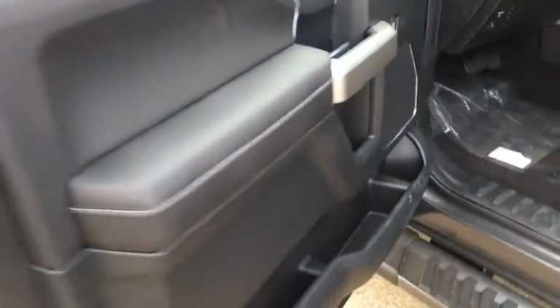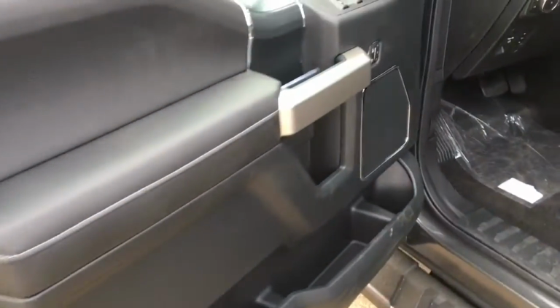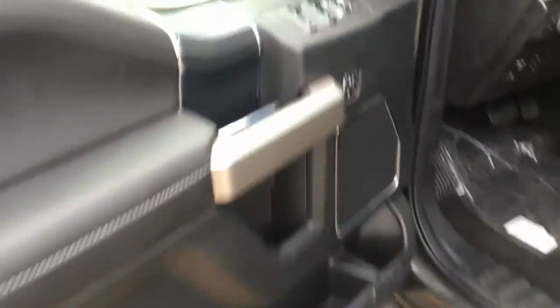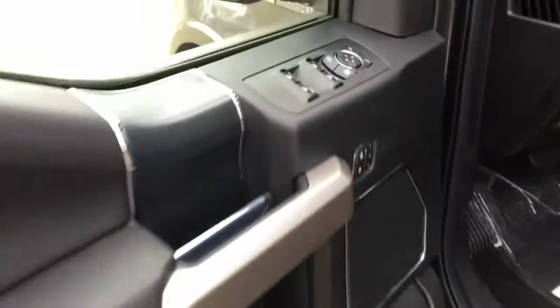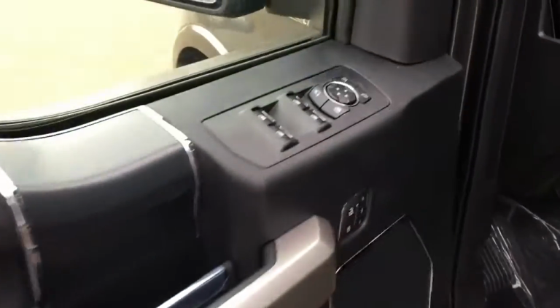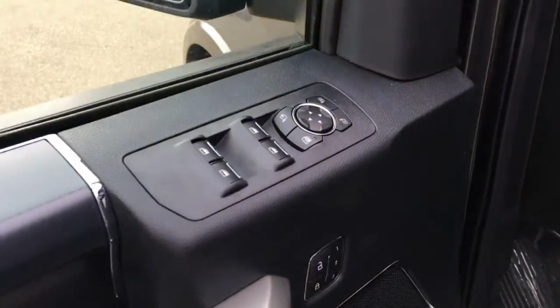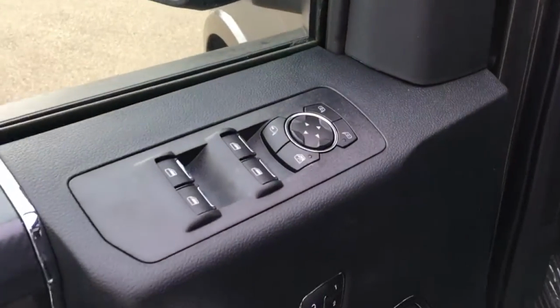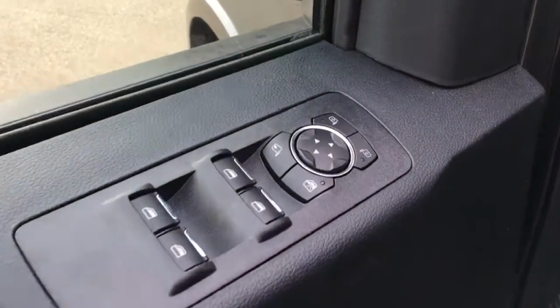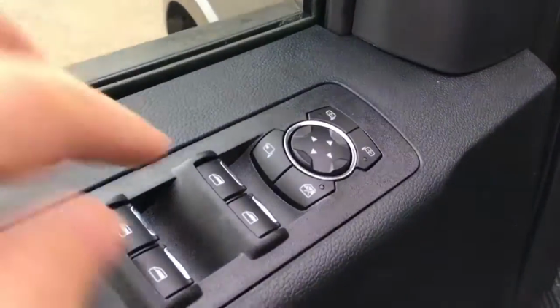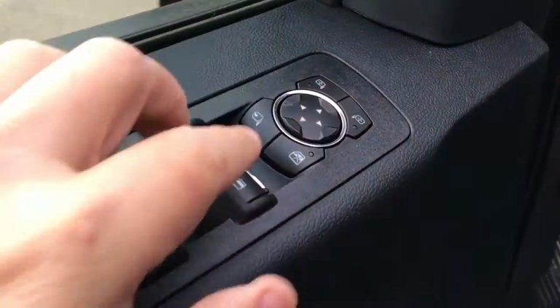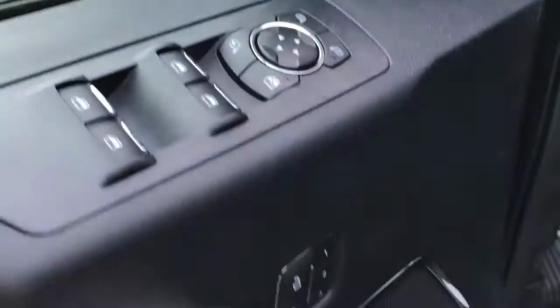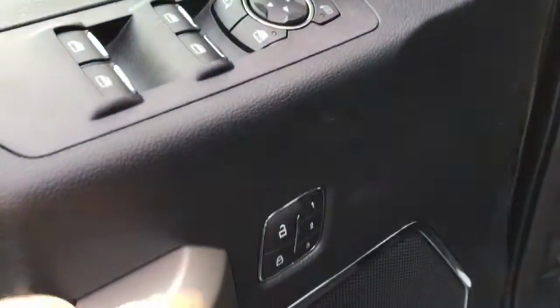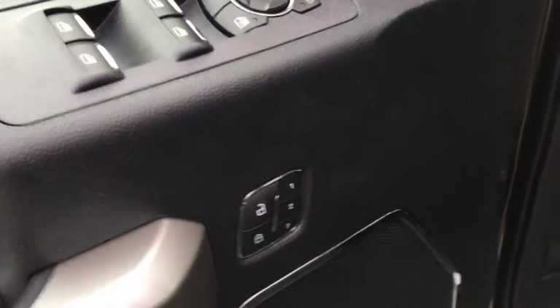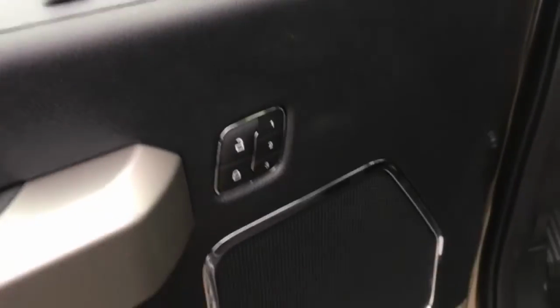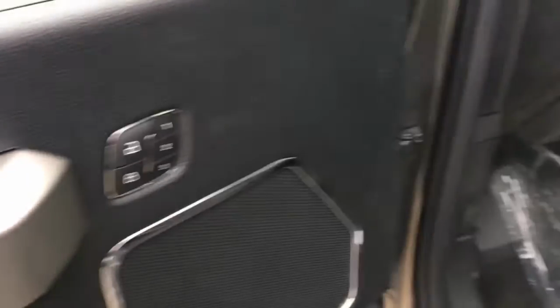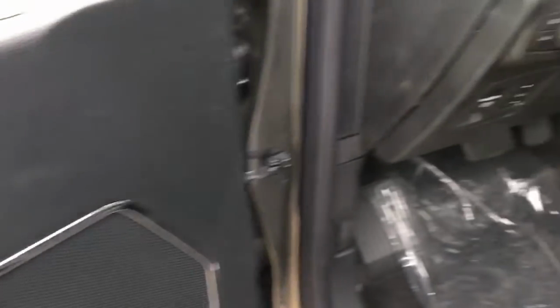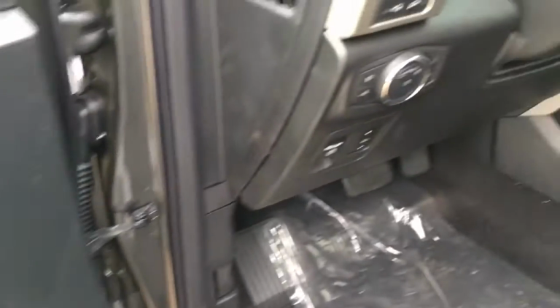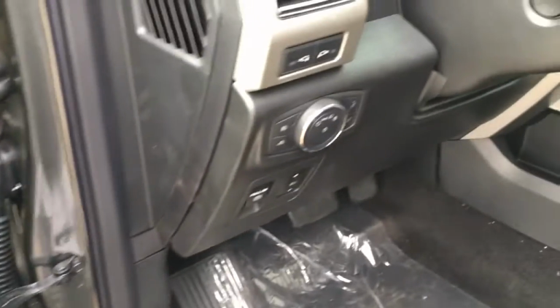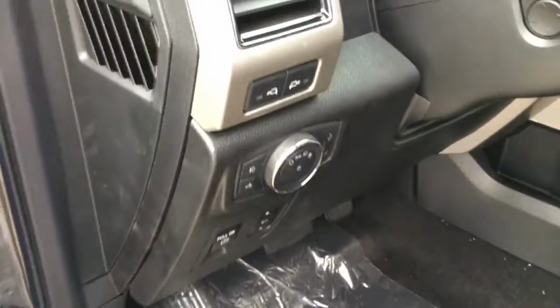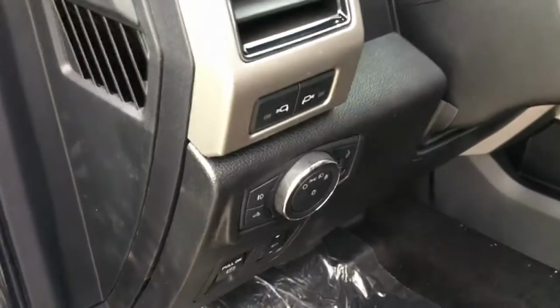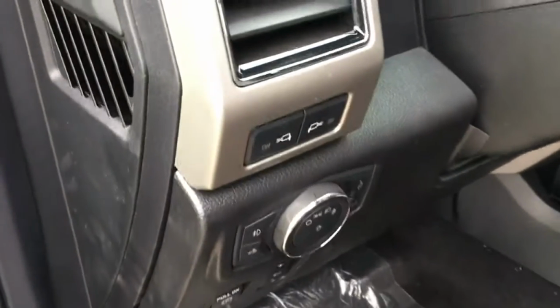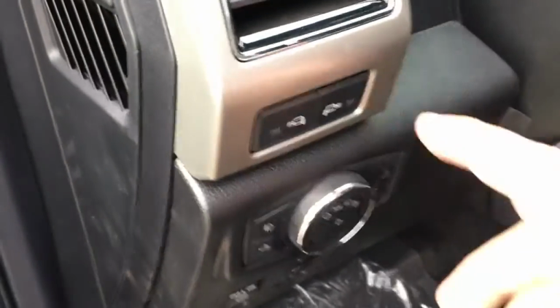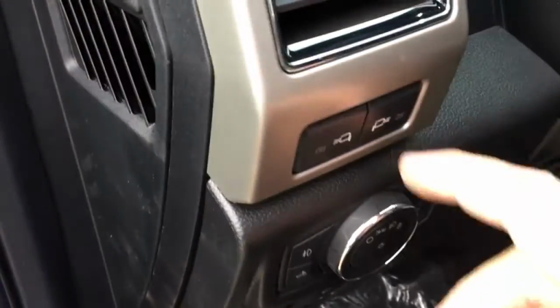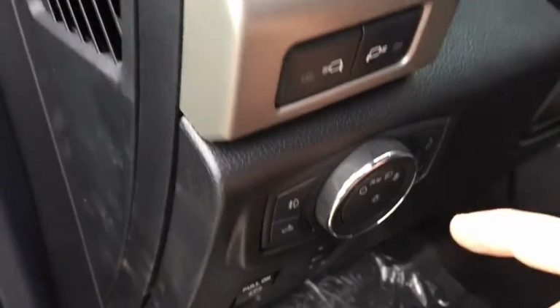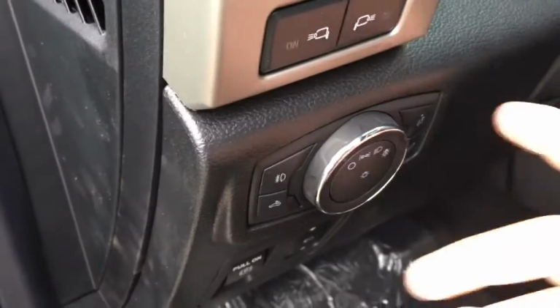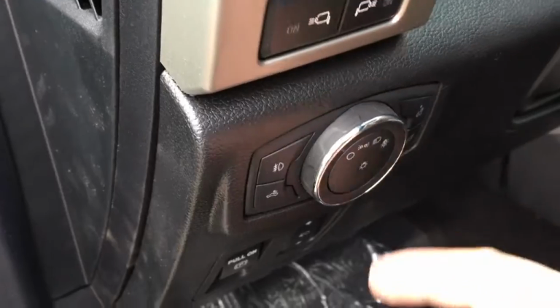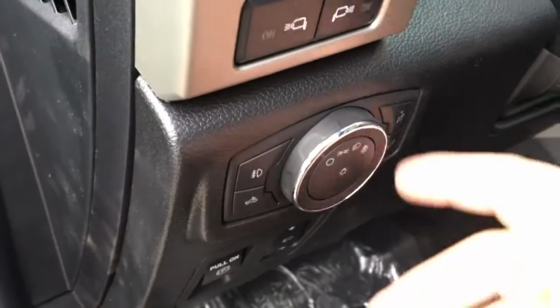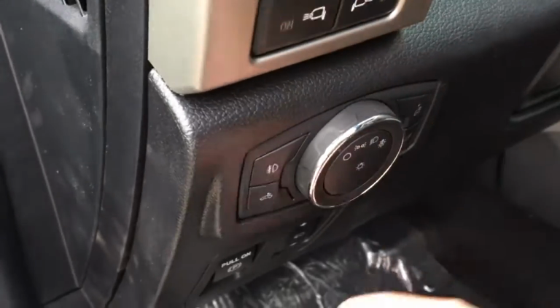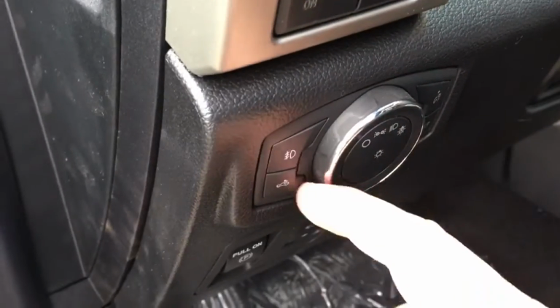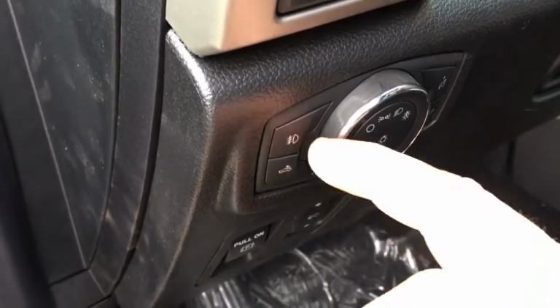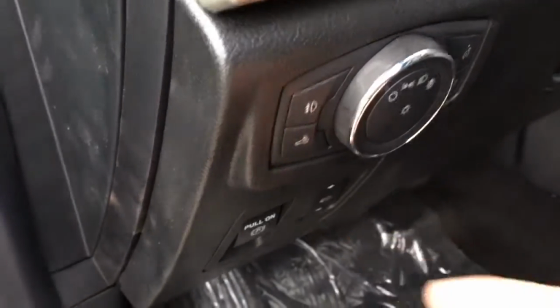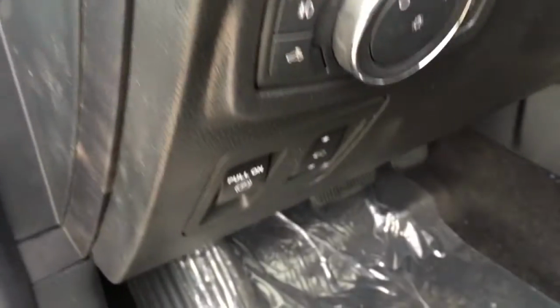In the driver door, we have window and mirror controls. It does have power folding mirrors, as well as door locks and memory buttons. Controls for lighting, the LED side mirror spotlights, headlights, instruments, fog lights, and box lights.